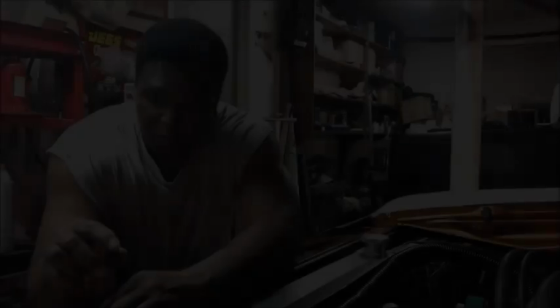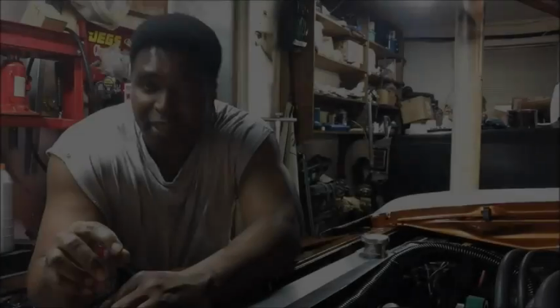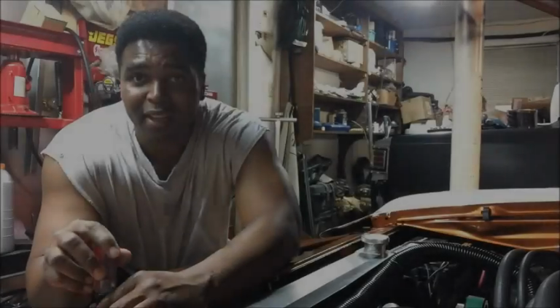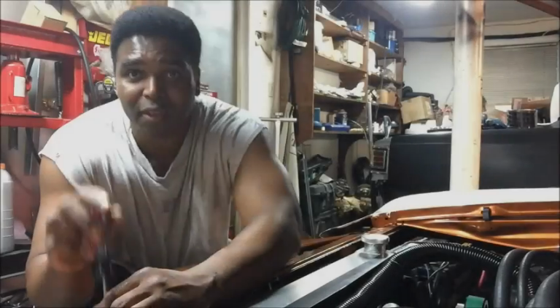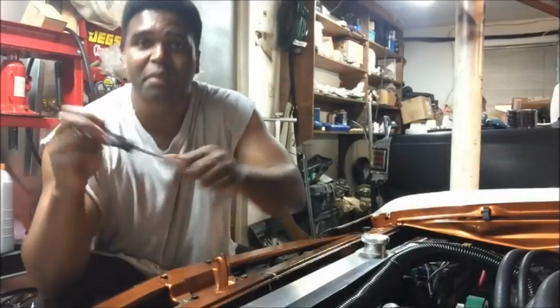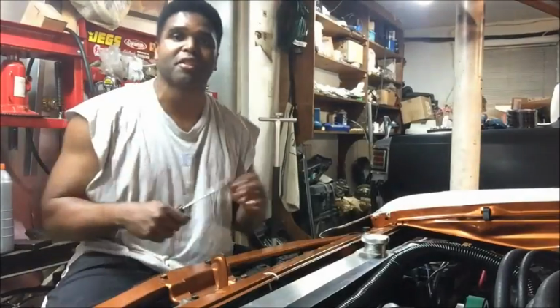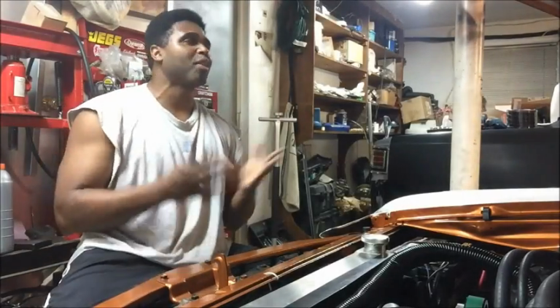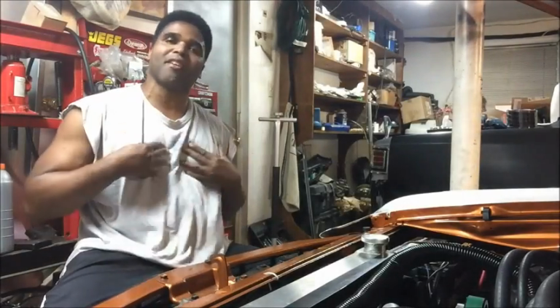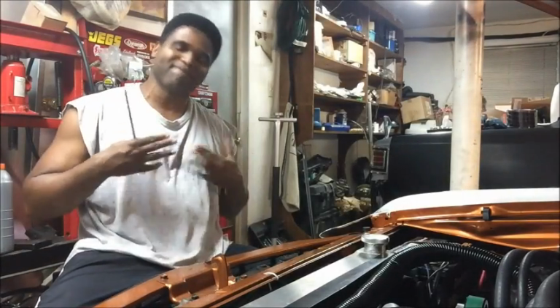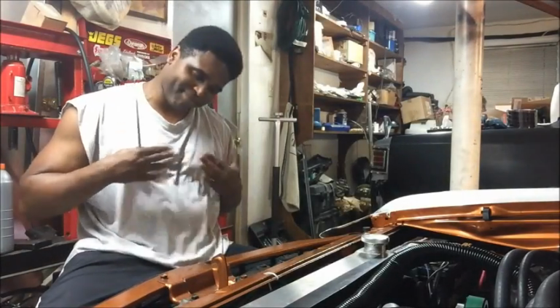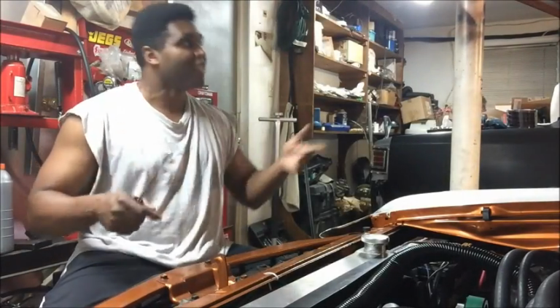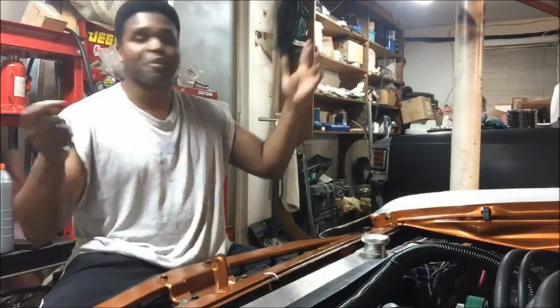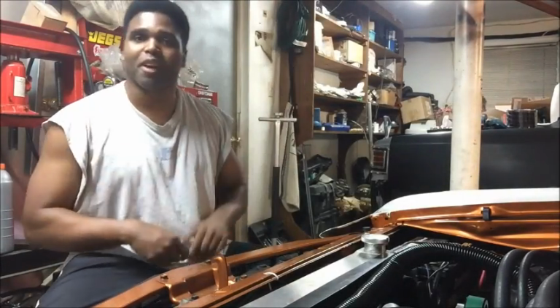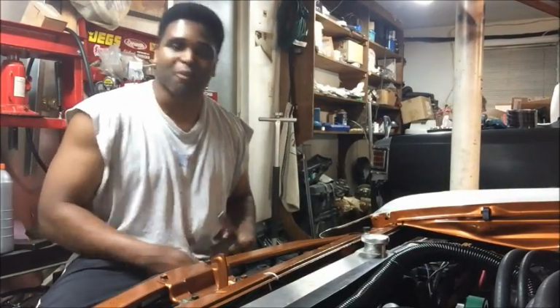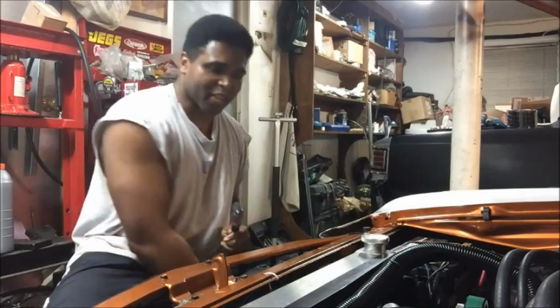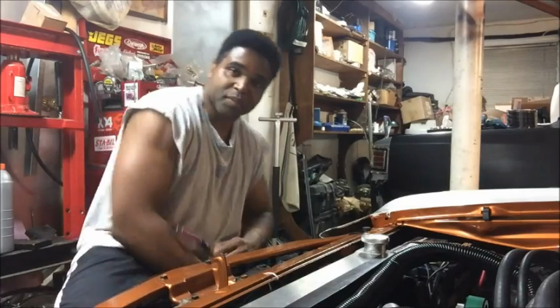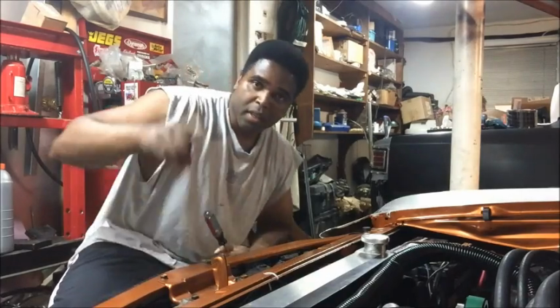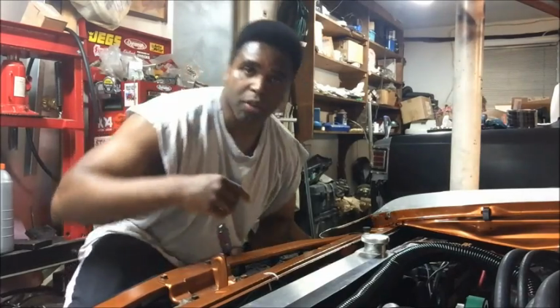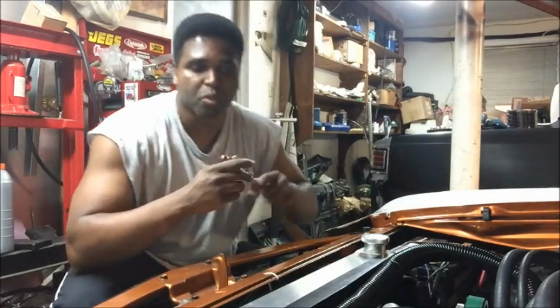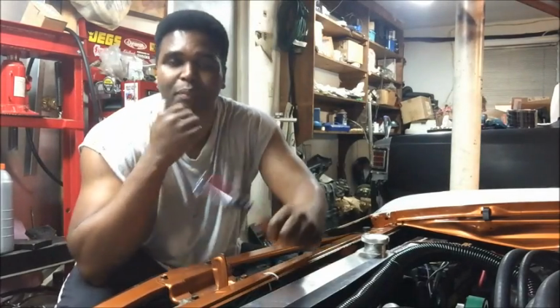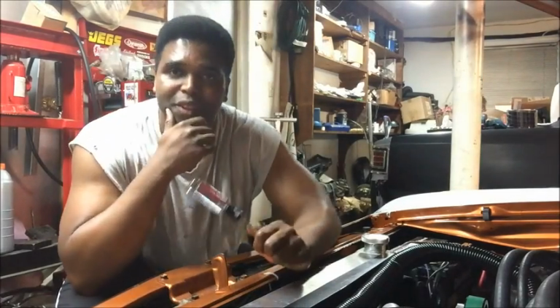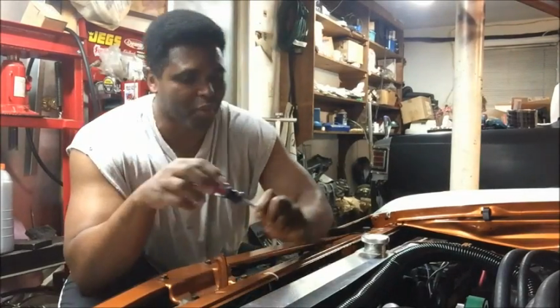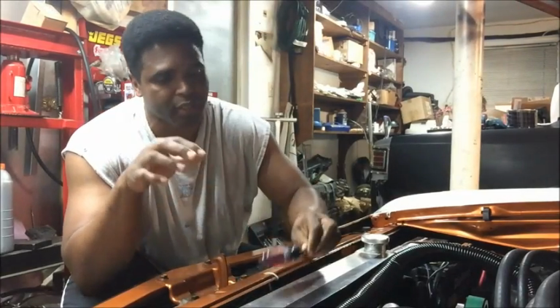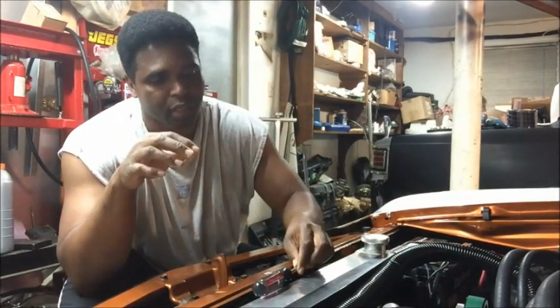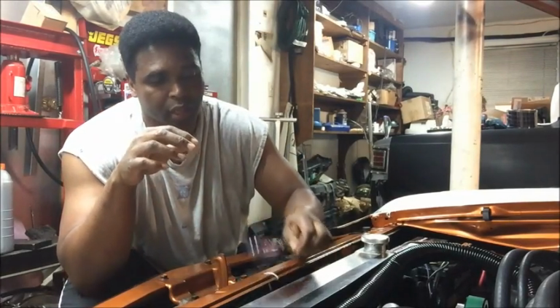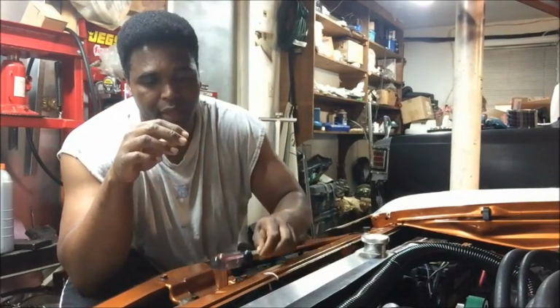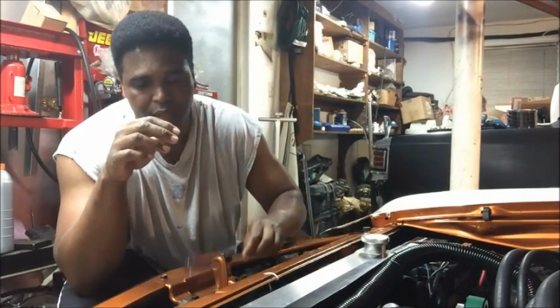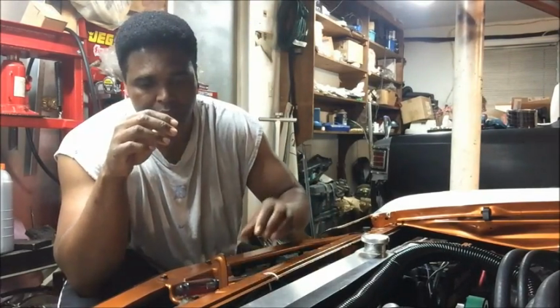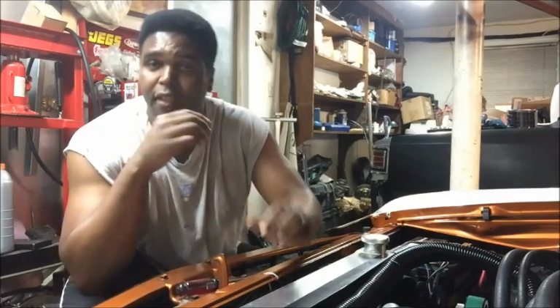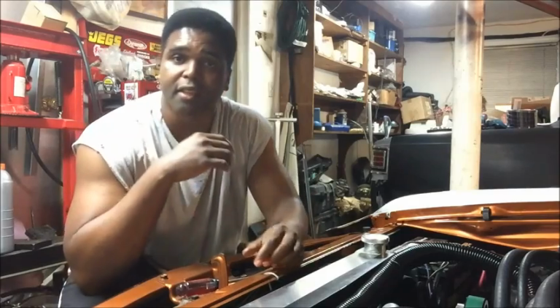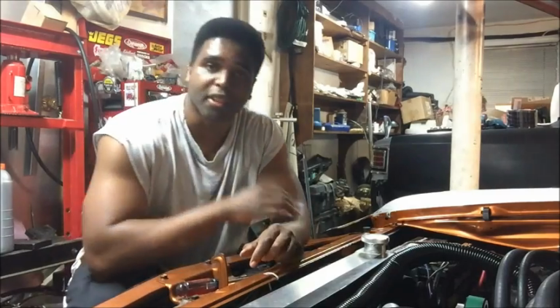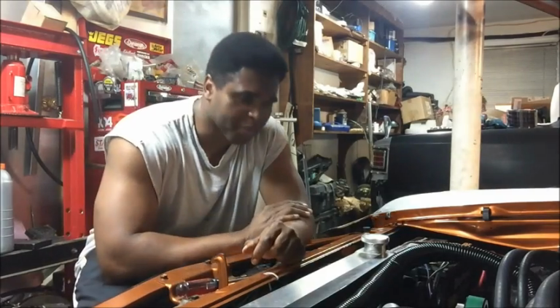What's up my LS Crazys Amigos, it's your boy Terry, speaking from the garage shop once again. Here to offer you some more Big Bang for the Buck product and LSA installing tips.